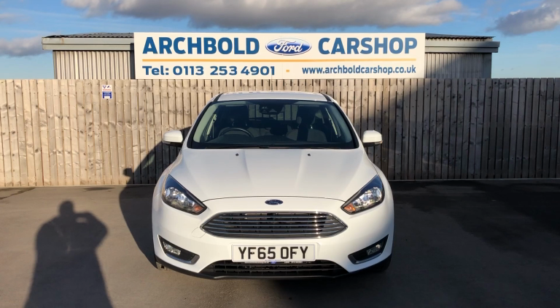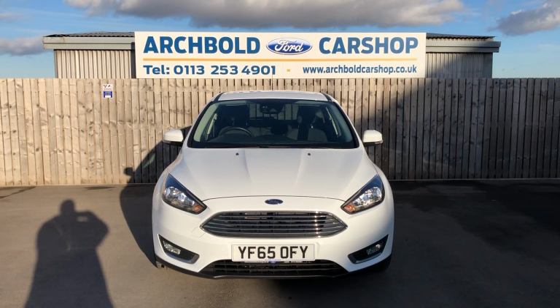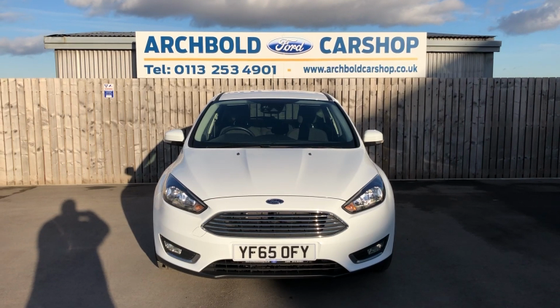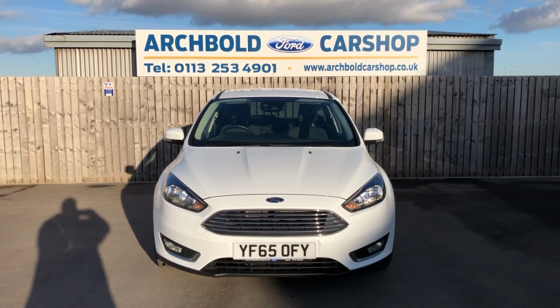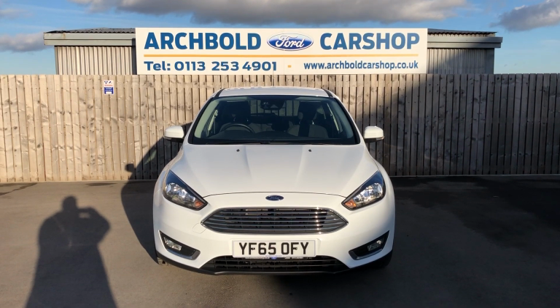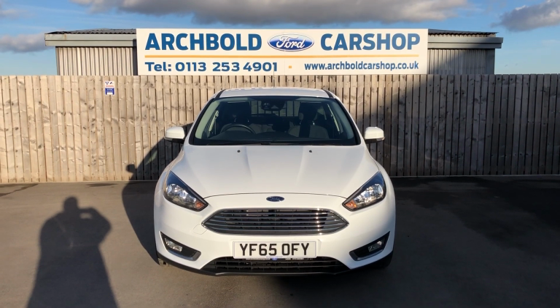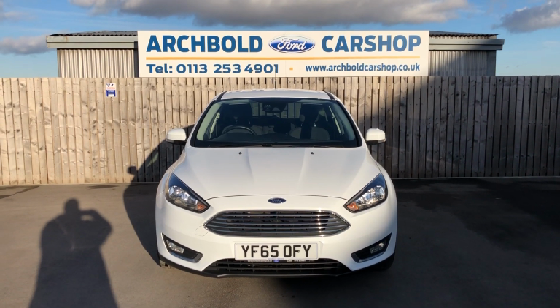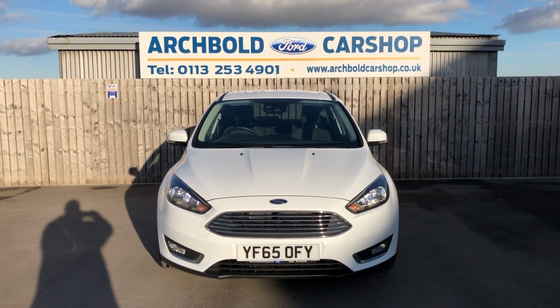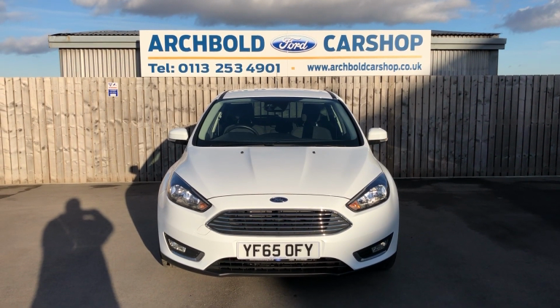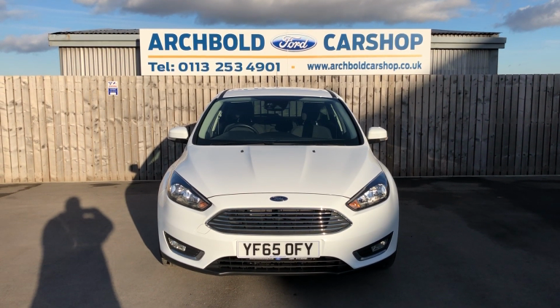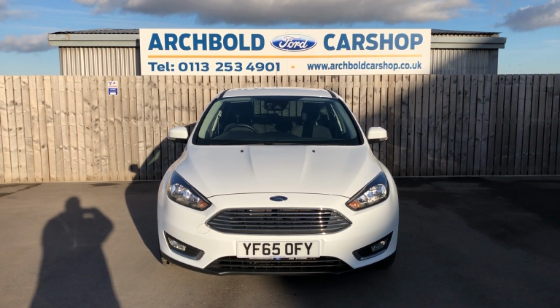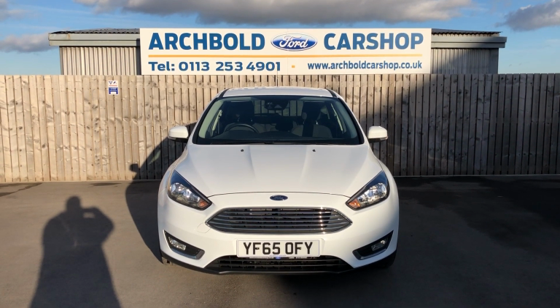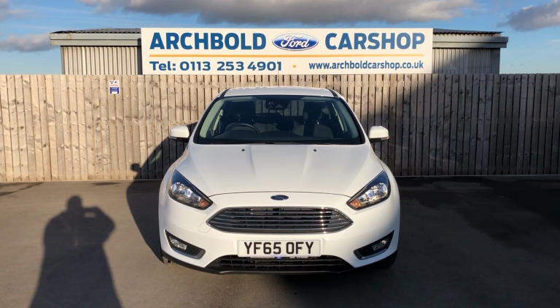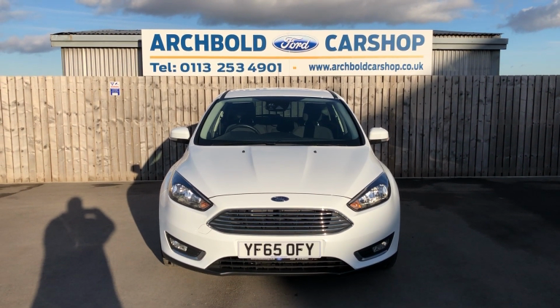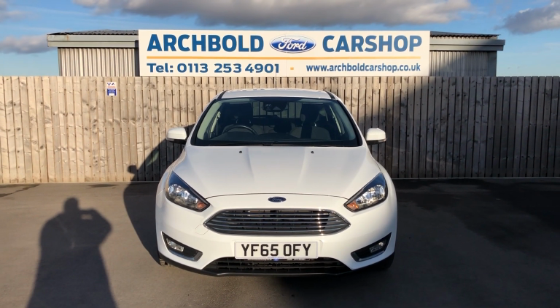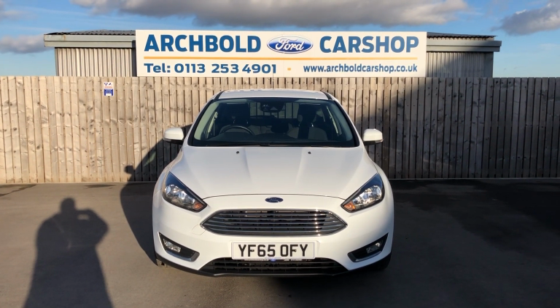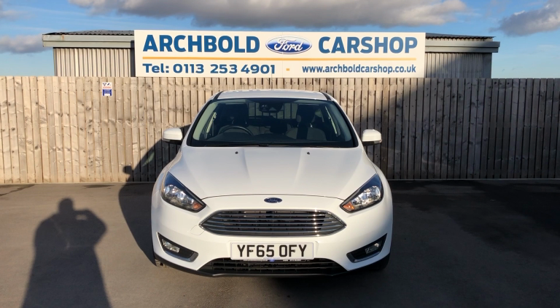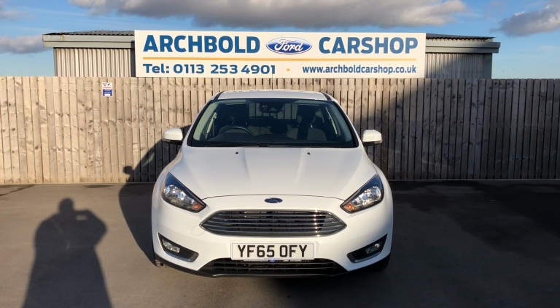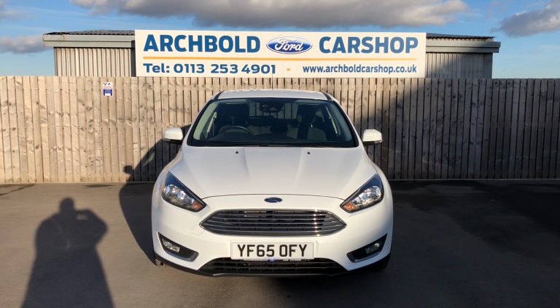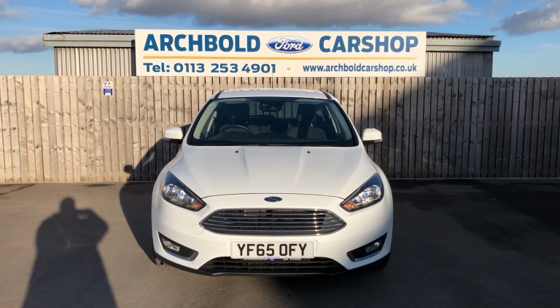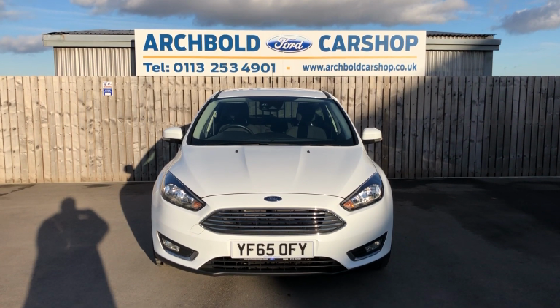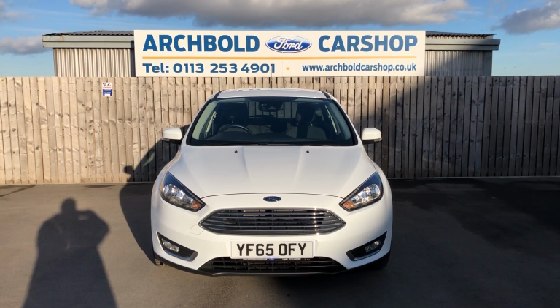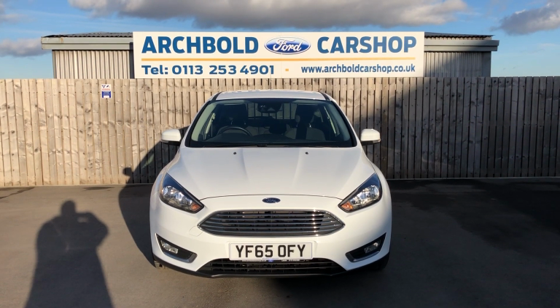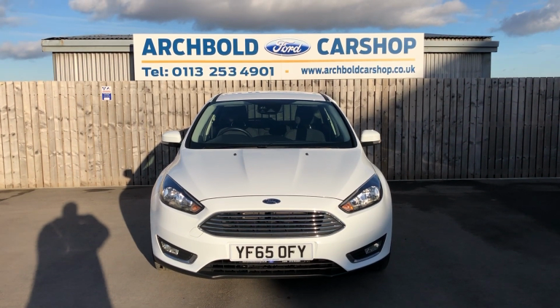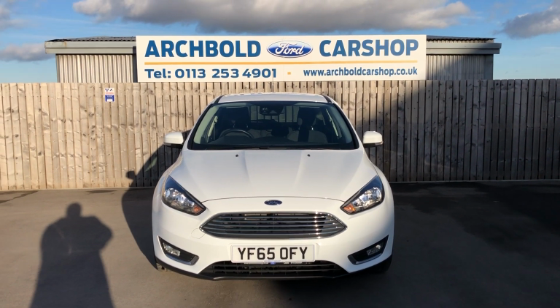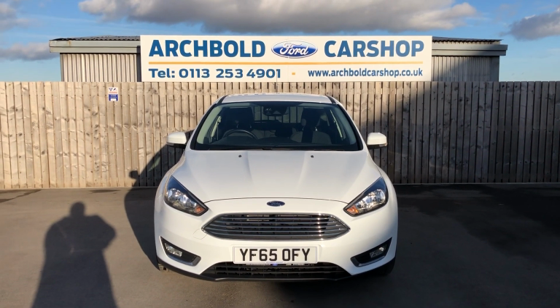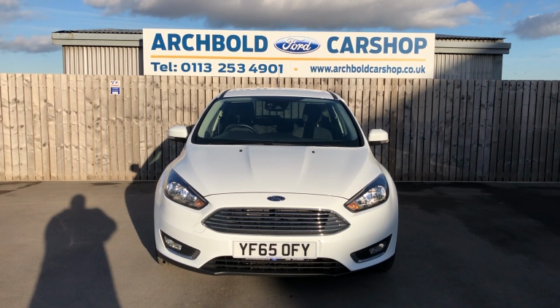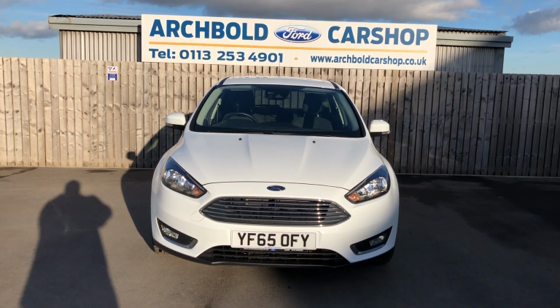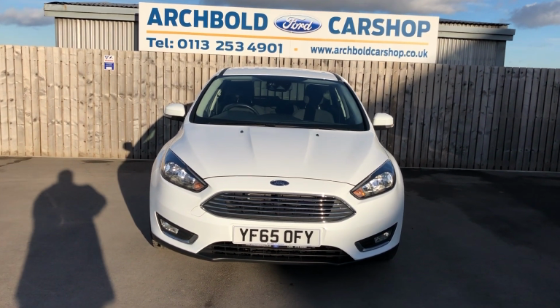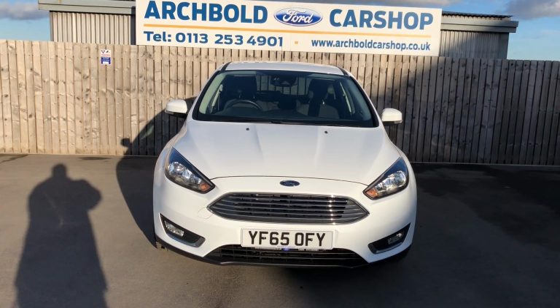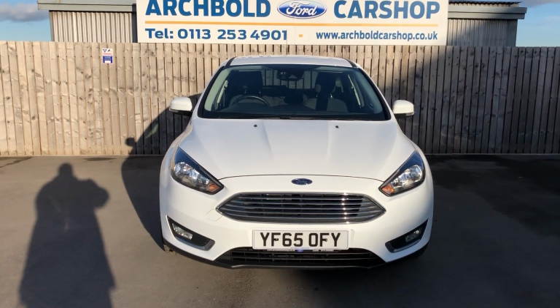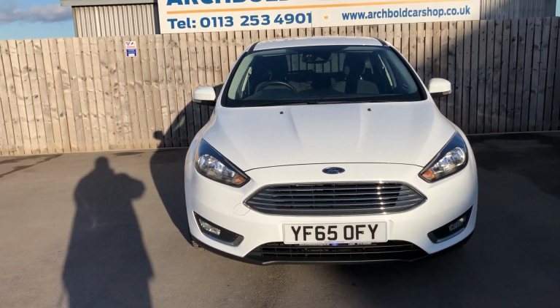Welcome to Archibald Car Shop, today it's Steve doing your walk around appraisal. We're picking up the Ford Focus, it's a 1 litre EcoBoost Titanium model. It's on the 65 plate. Just have a little walk around, make sure you're happy with the car.